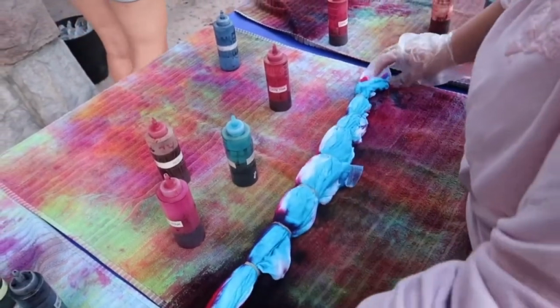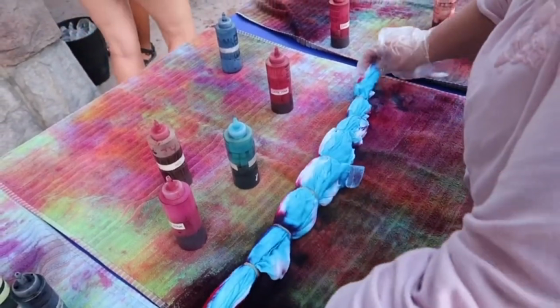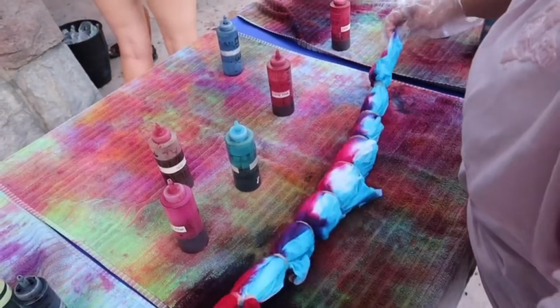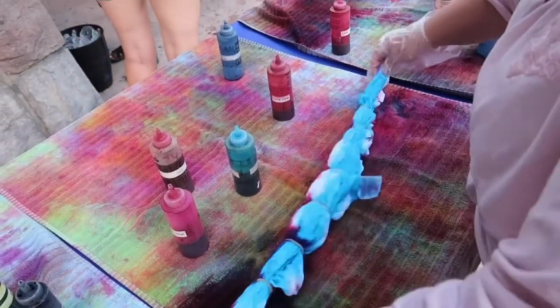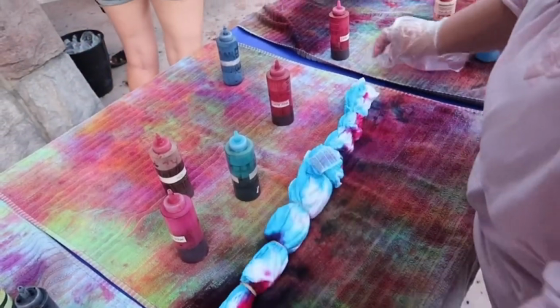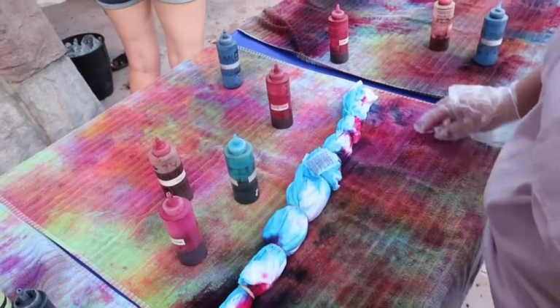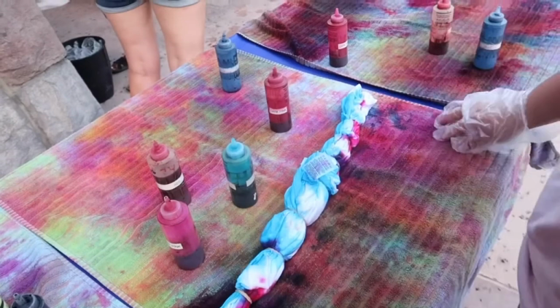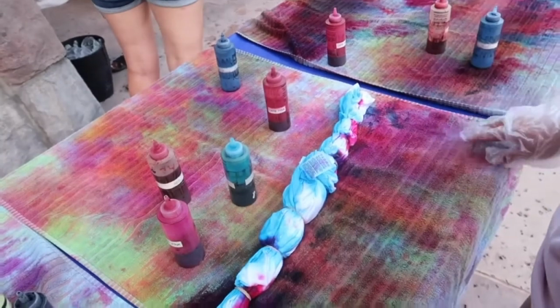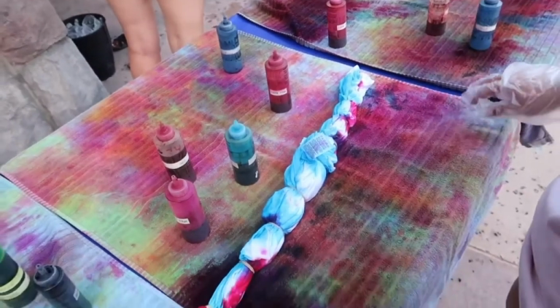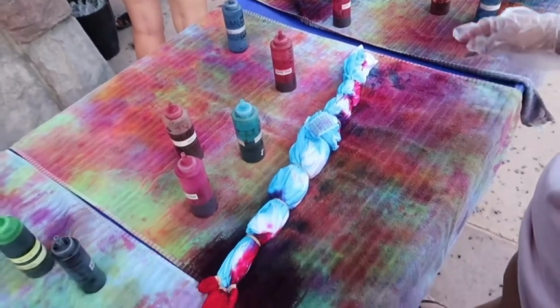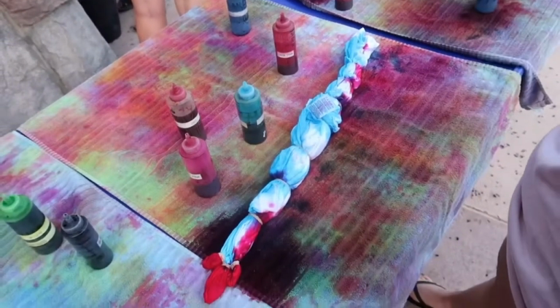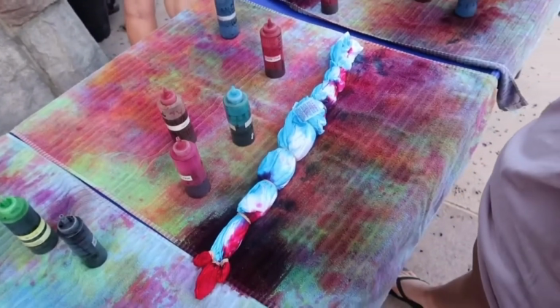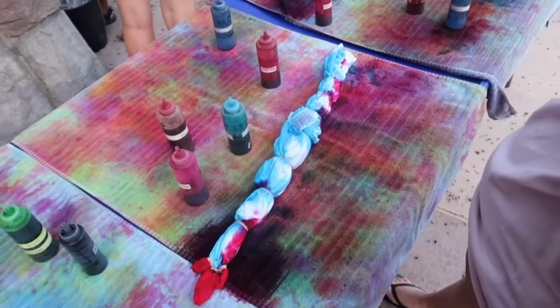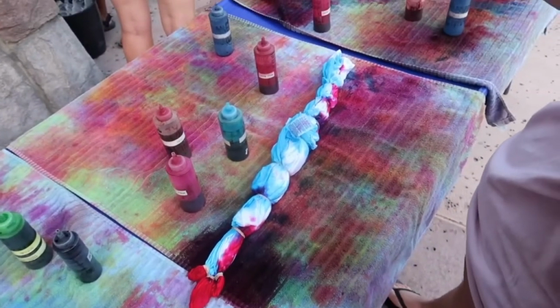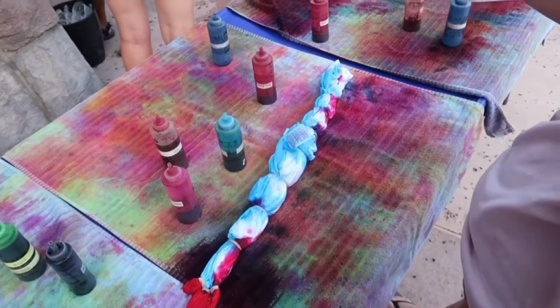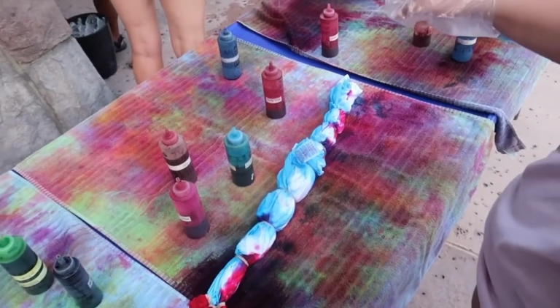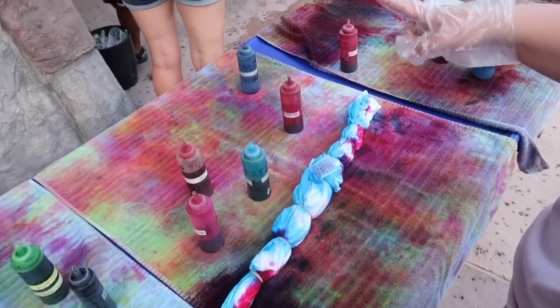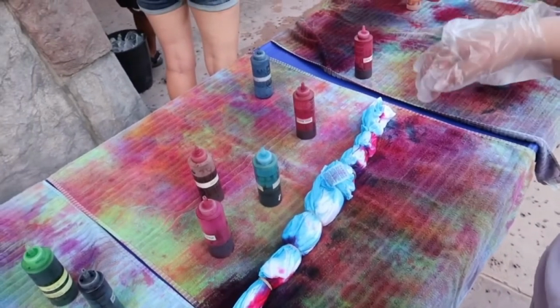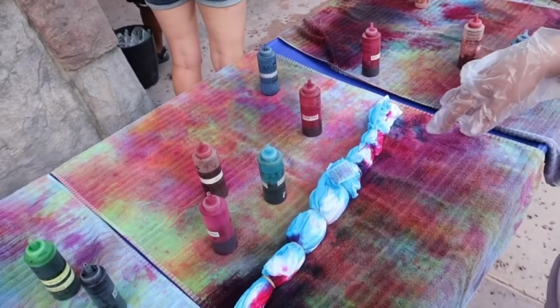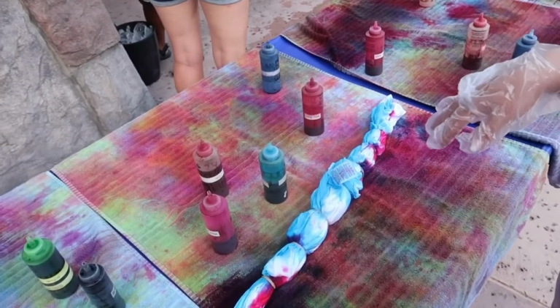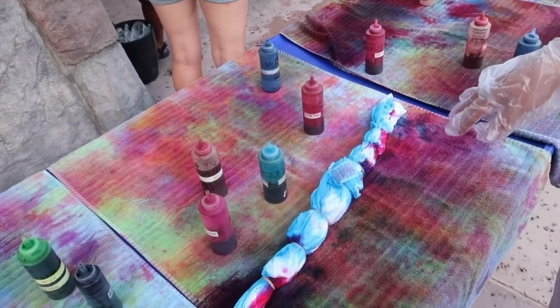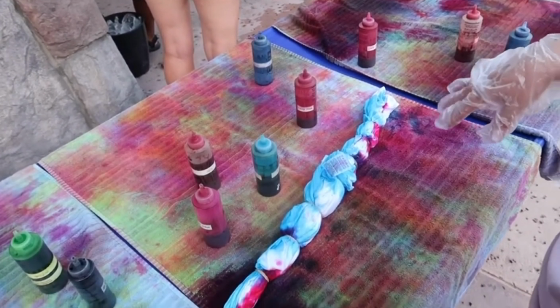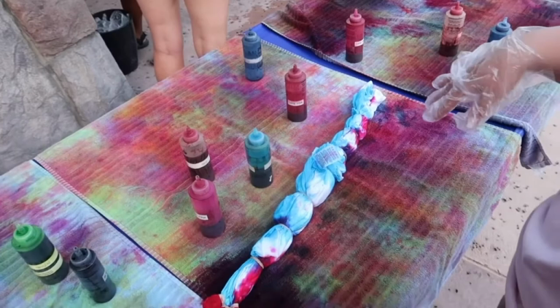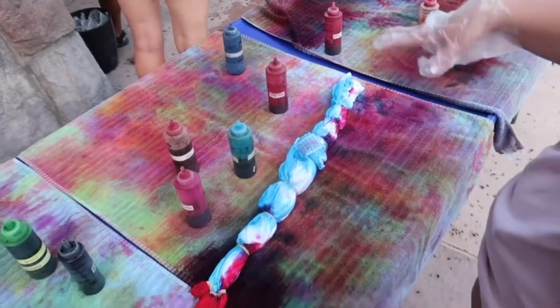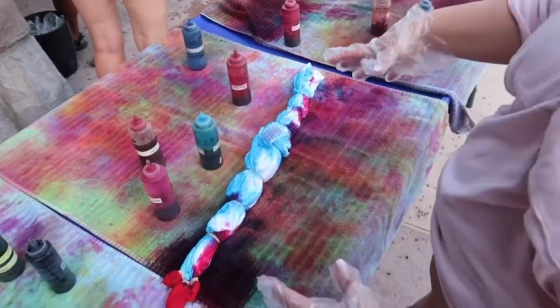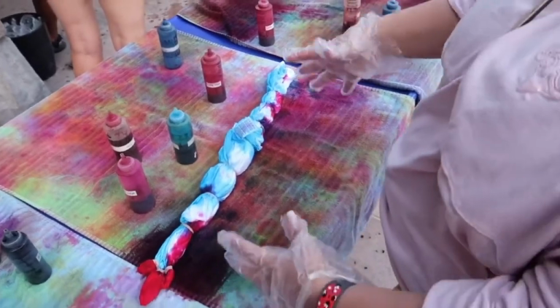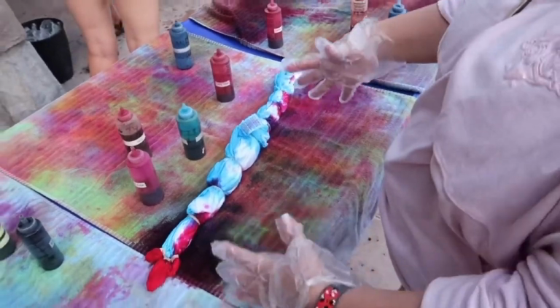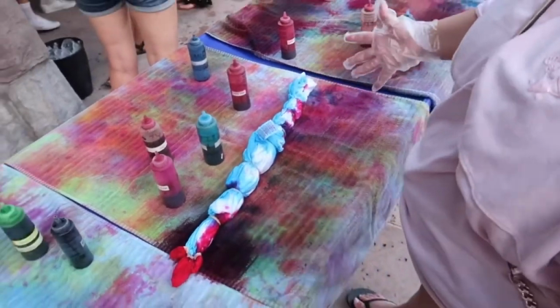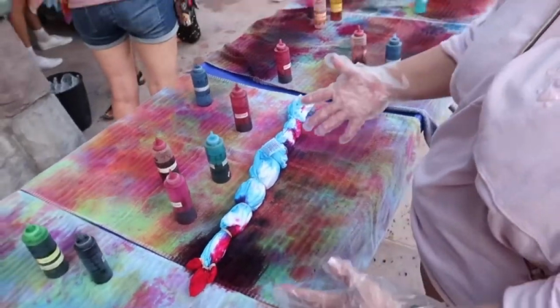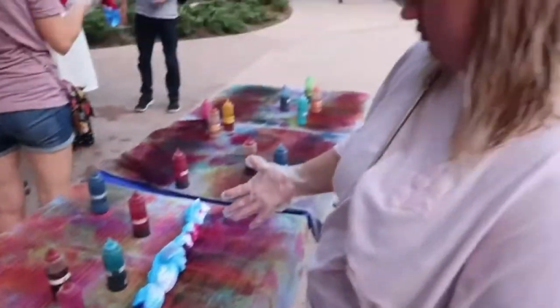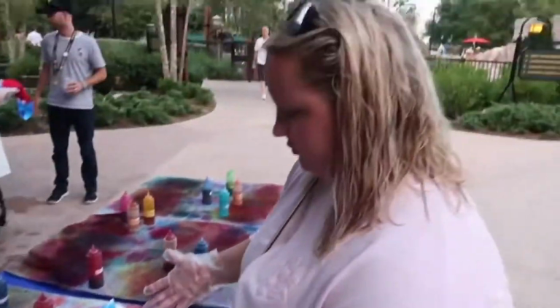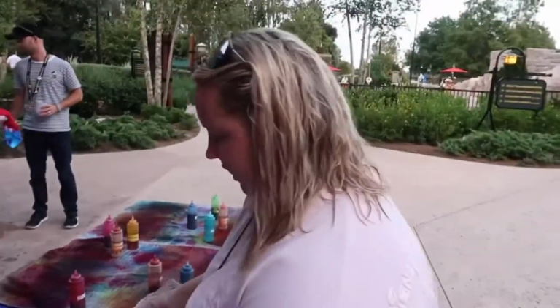Alright, I think I'm done, so I'm going to go take it over there and they're going to wrap it up for me. Okay, to save, to dye.